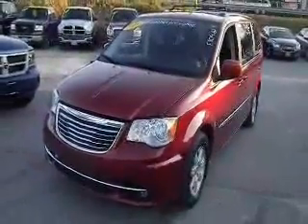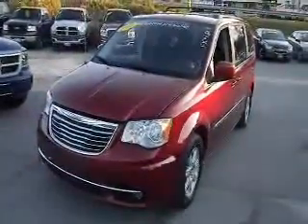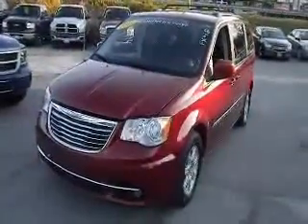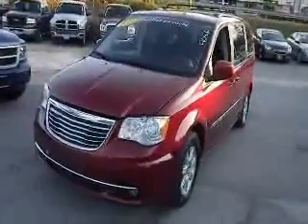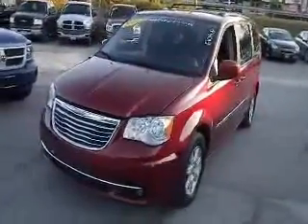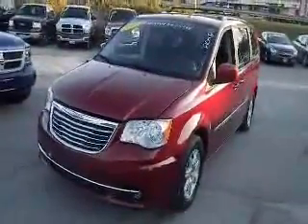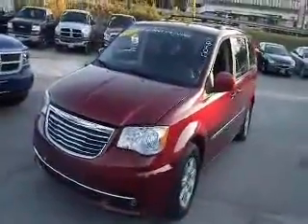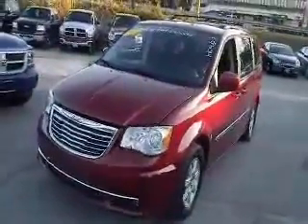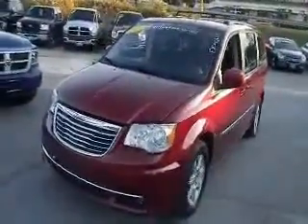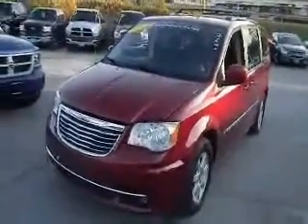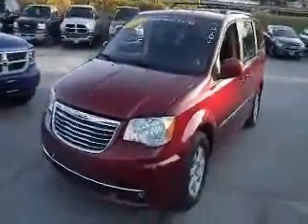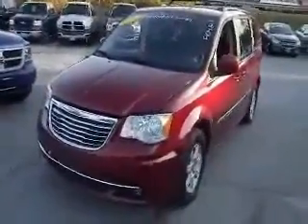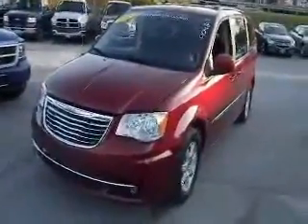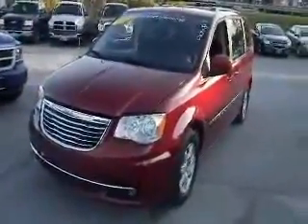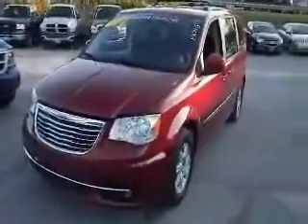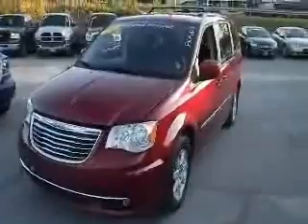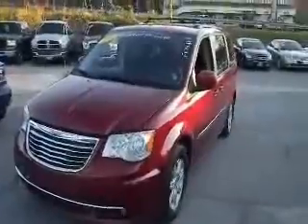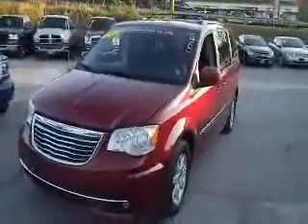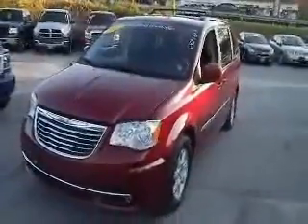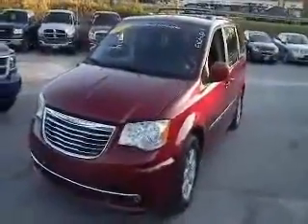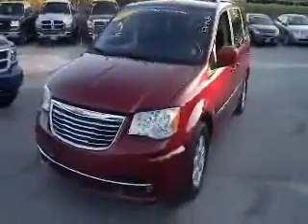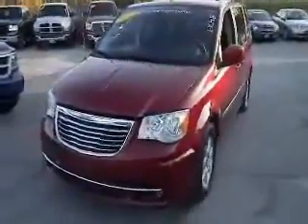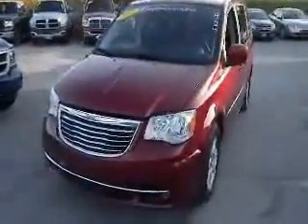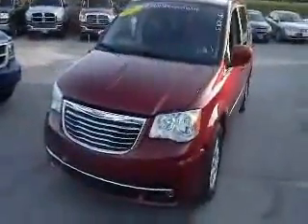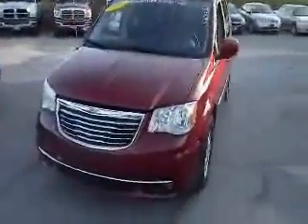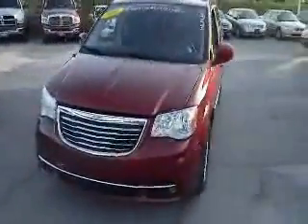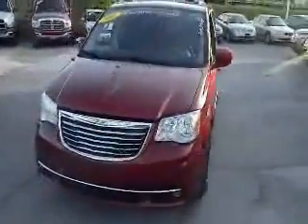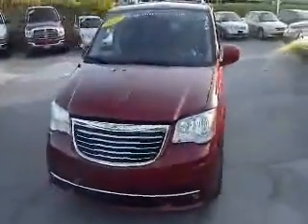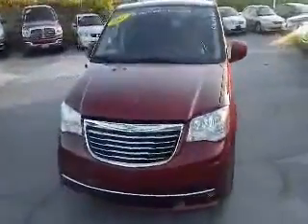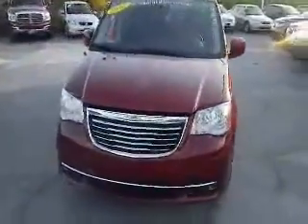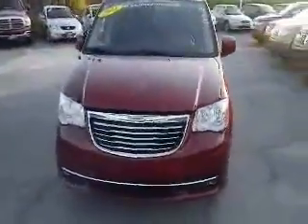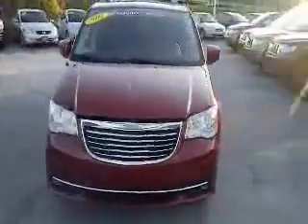How are you doing today? Welcome to Mid-Atlanta Carmel, part of the Vols Auto Group. Today we're going to show you one of our certified pre-owned vehicles. It is a 2011 Chrysler Town & Country.